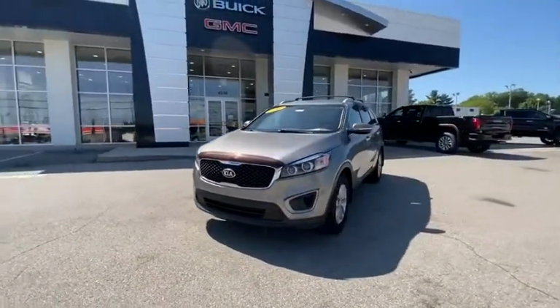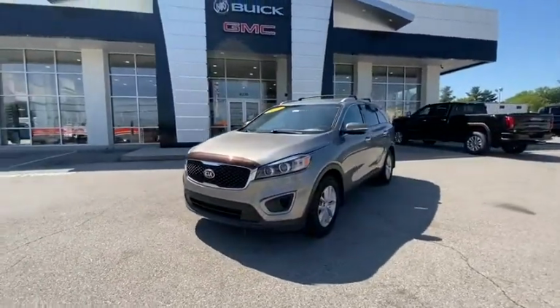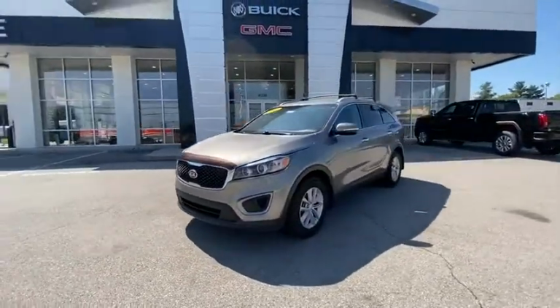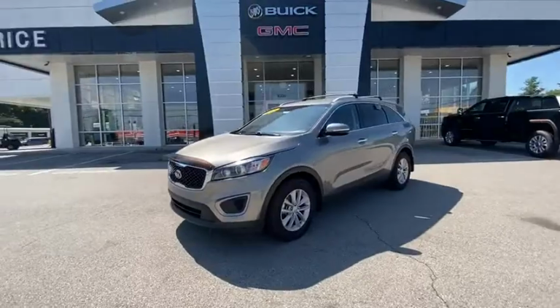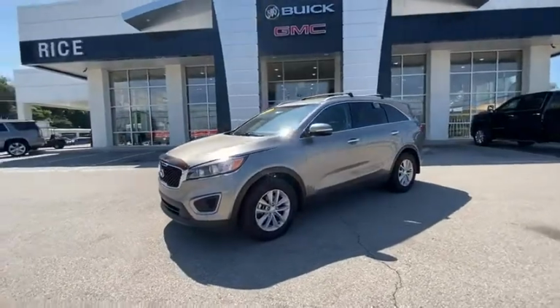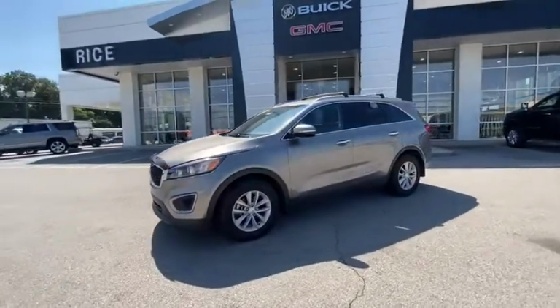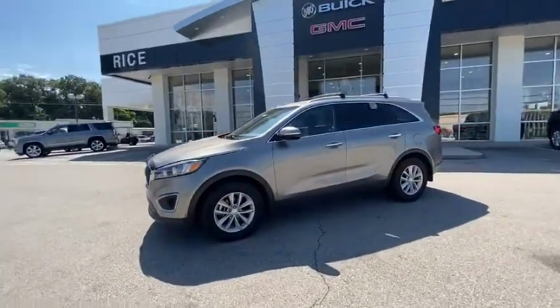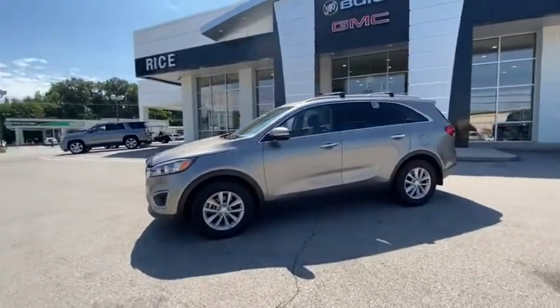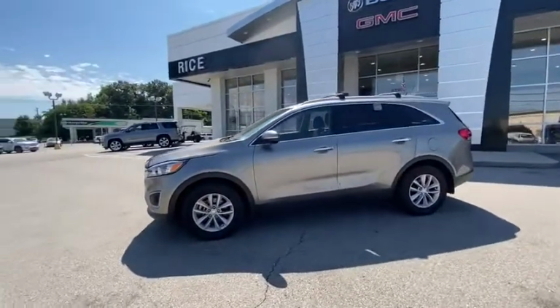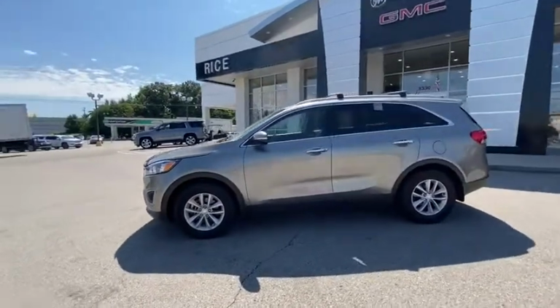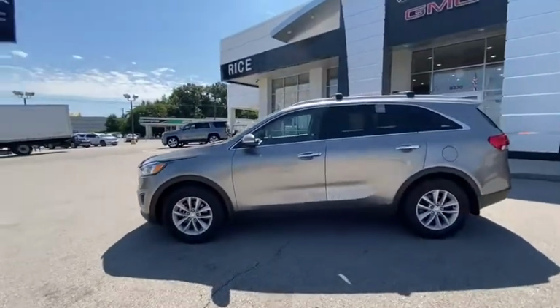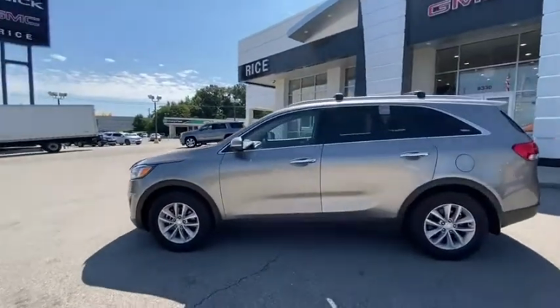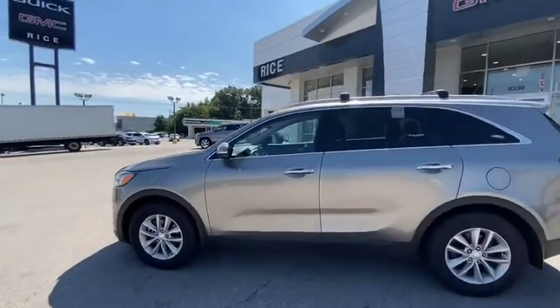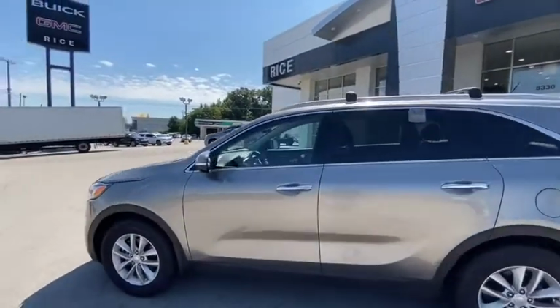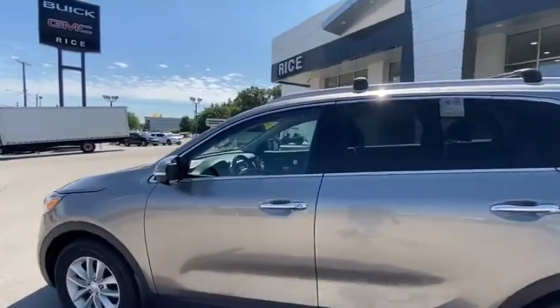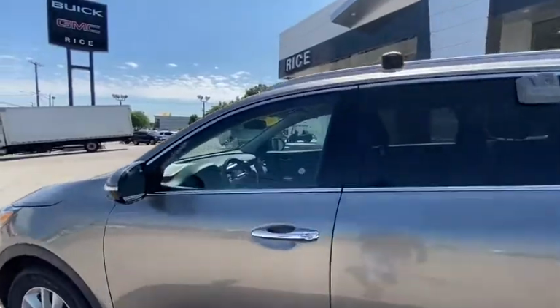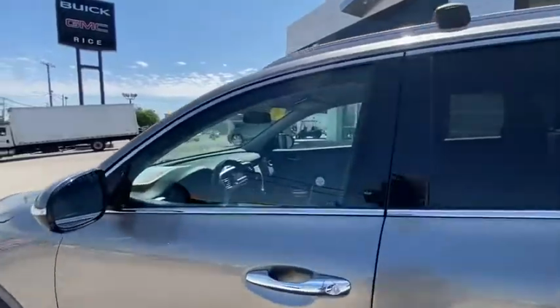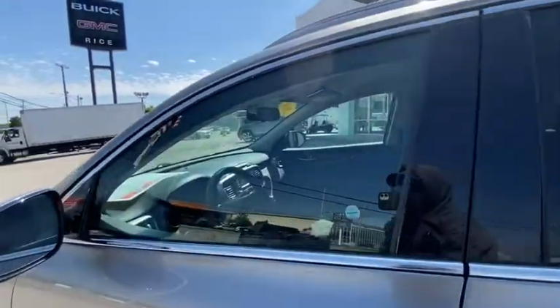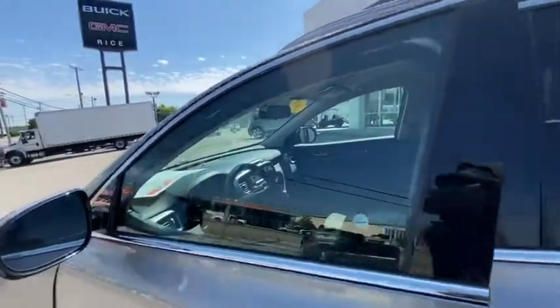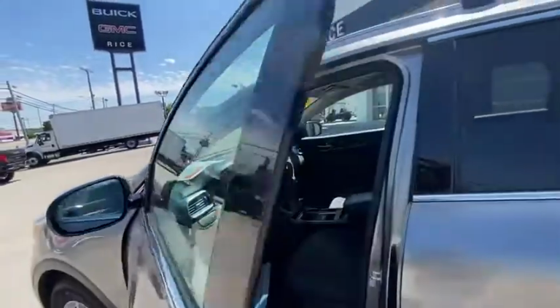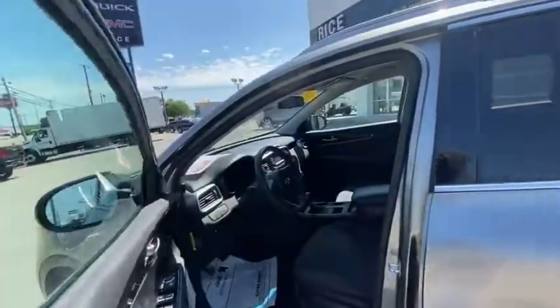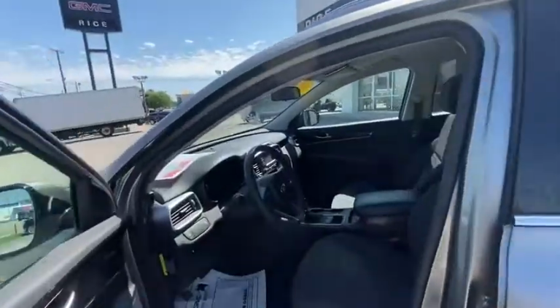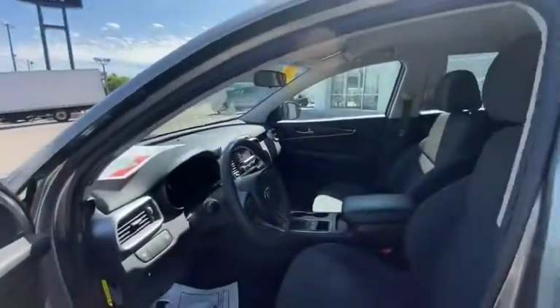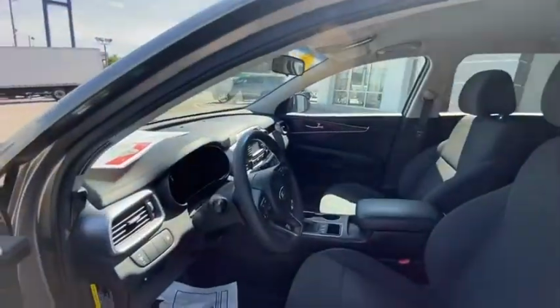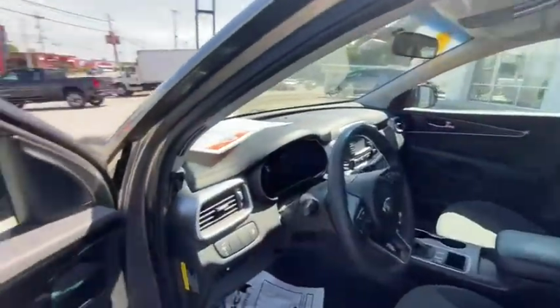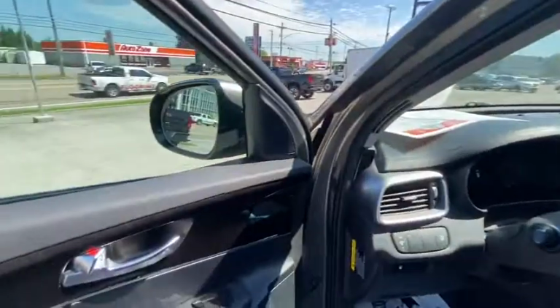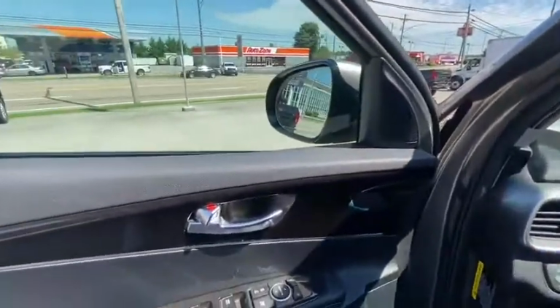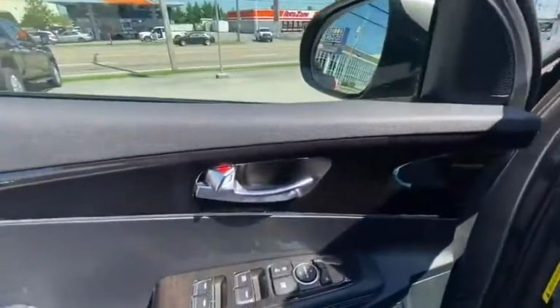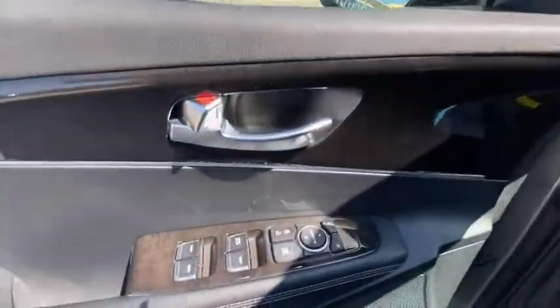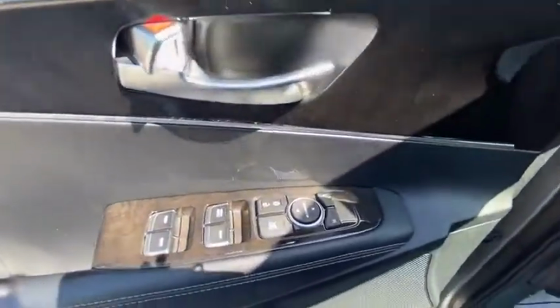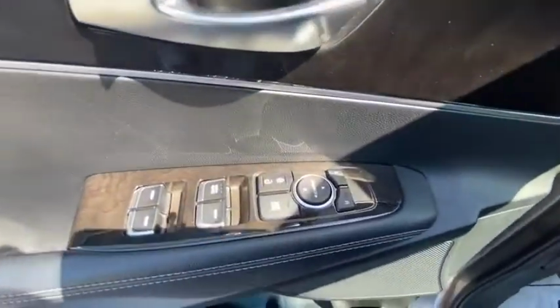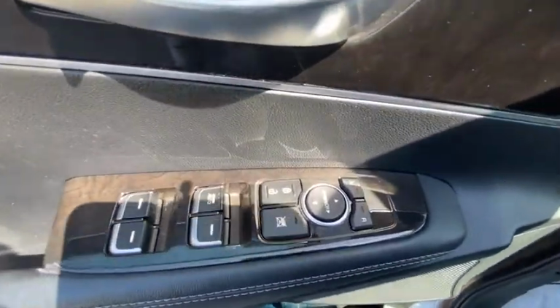Power windows, electronic stability control, CD player, security system, trip computer, panic alarm, brake assist, overhead console, tachometer, remote keyless entry, front reading lamps. This beauty will even make your house keys jealous.